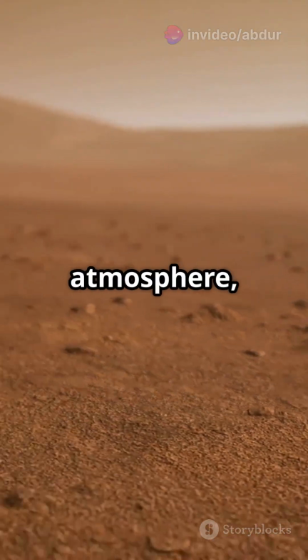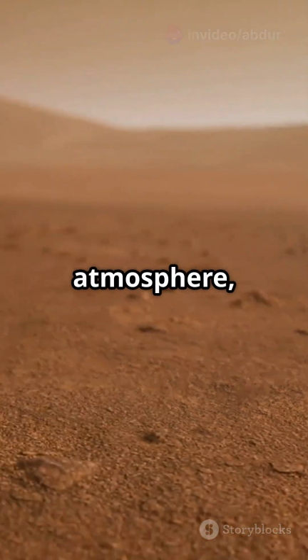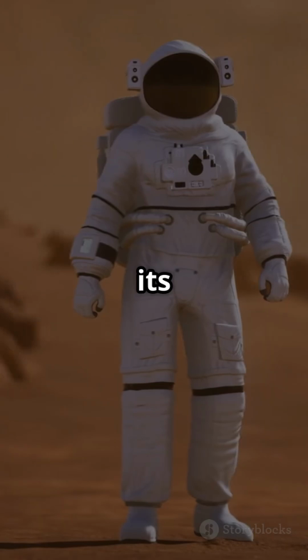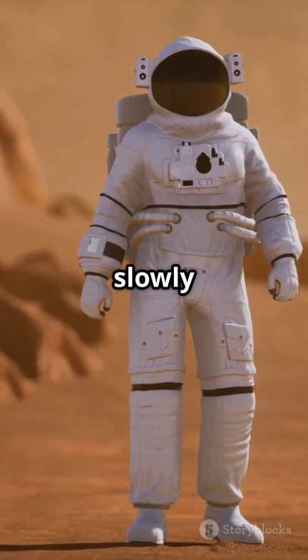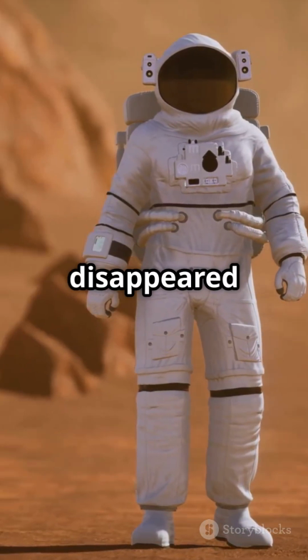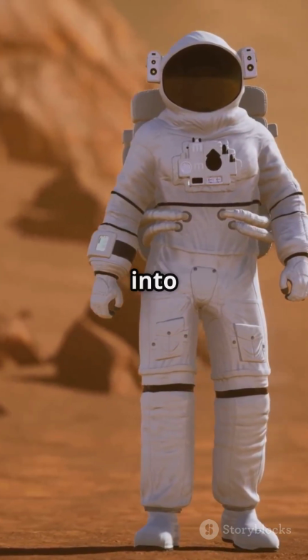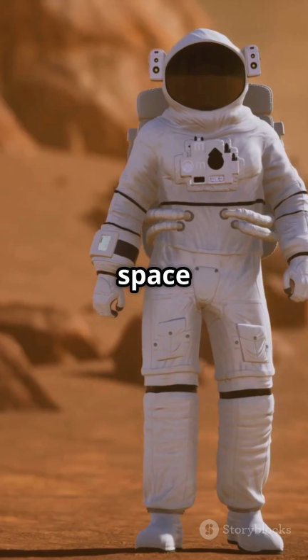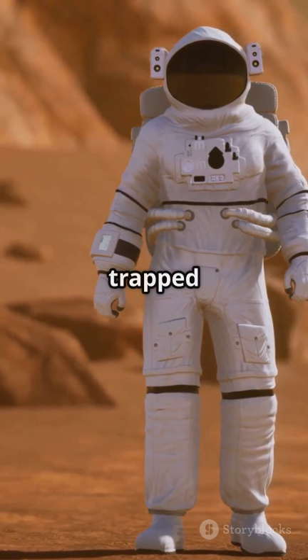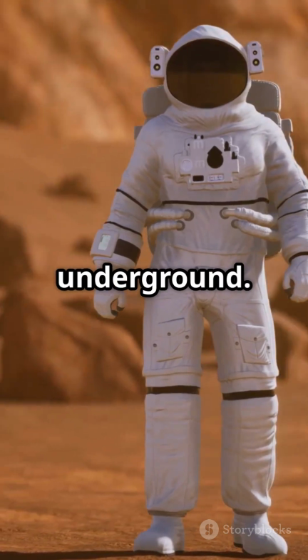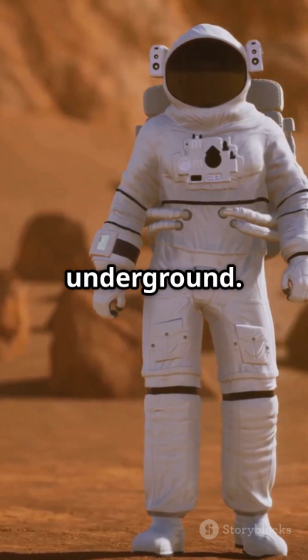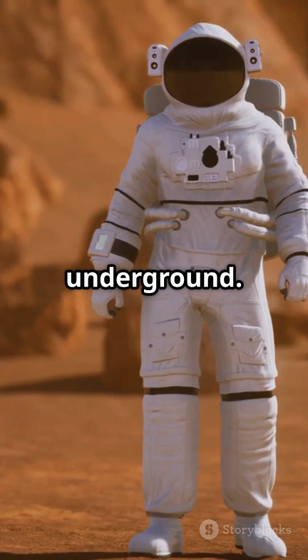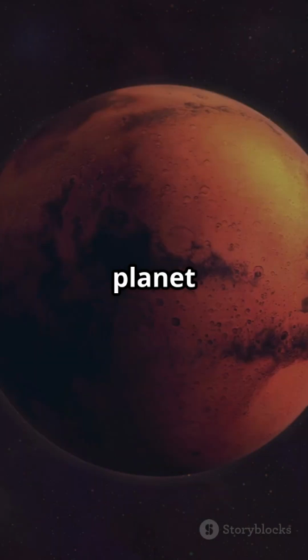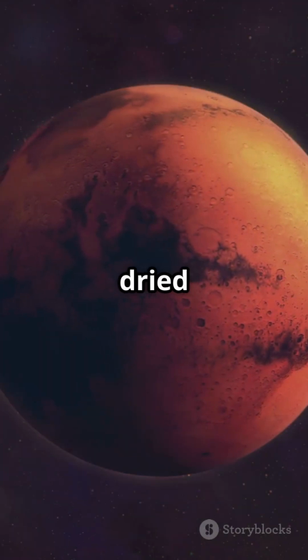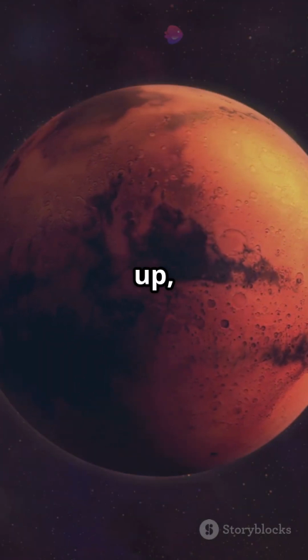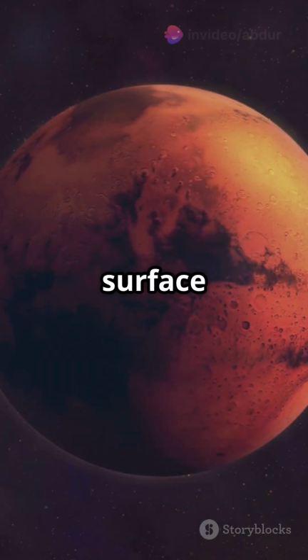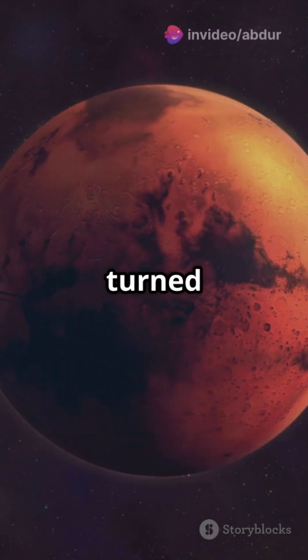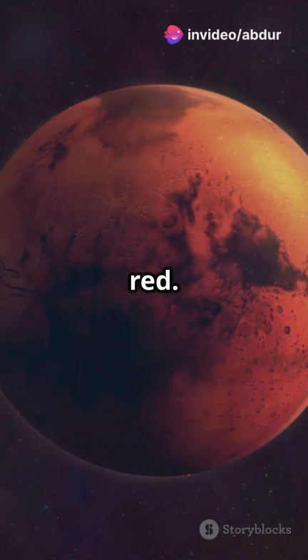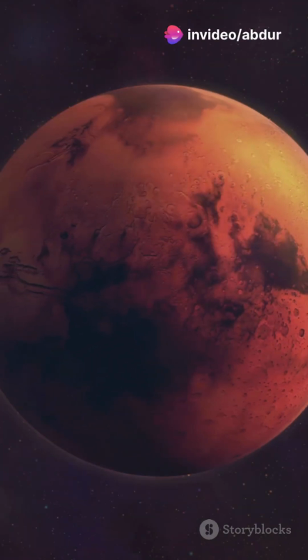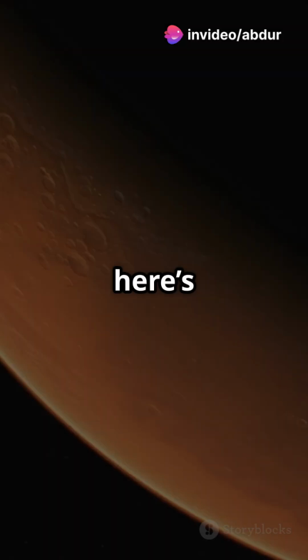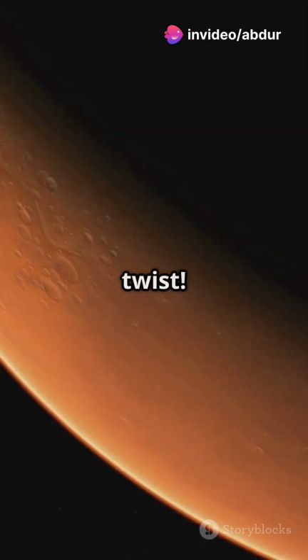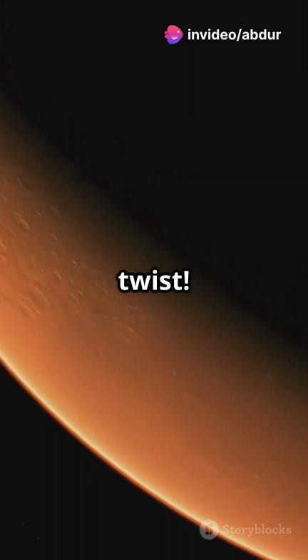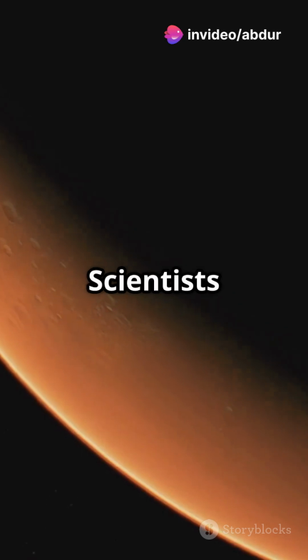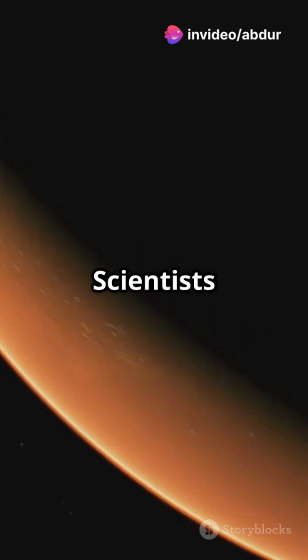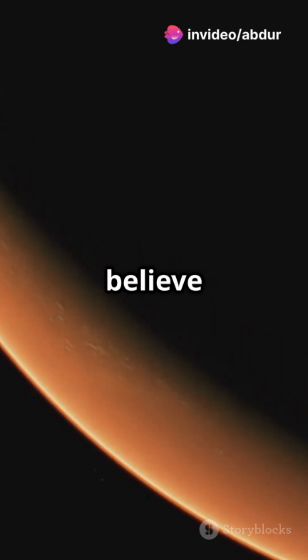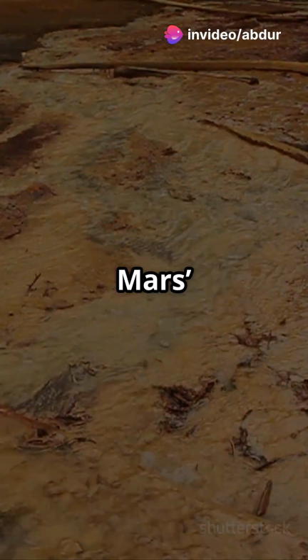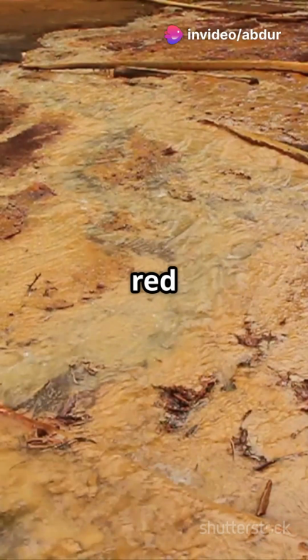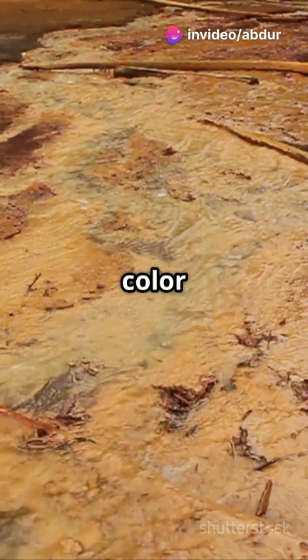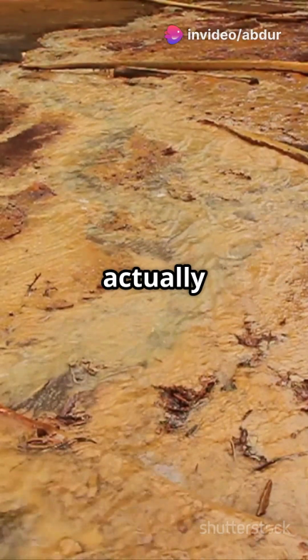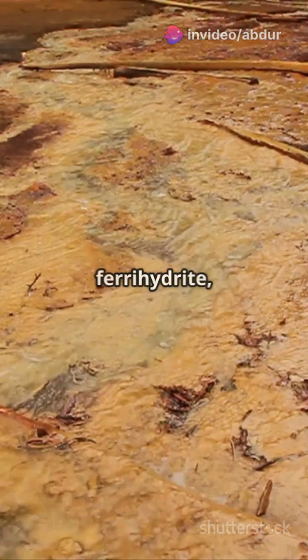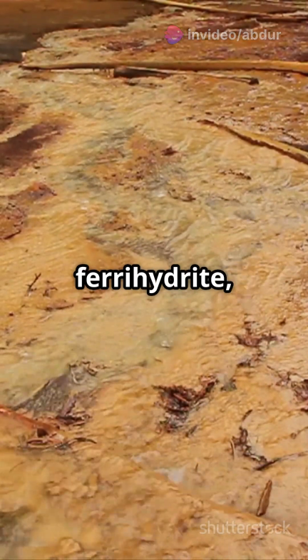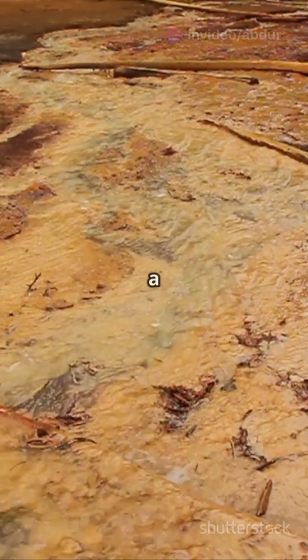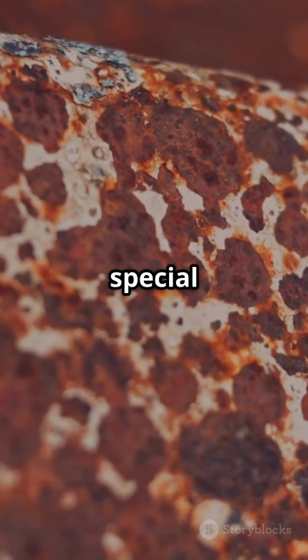But over time, Mars lost its atmosphere and its water slowly disappeared into space or got trapped underground. As the planet dried up, its surface turned red. And here's the big twist: scientists now believe that Mars's red color actually comes from ferrihydrate, a special kind of iron oxide that contains water.